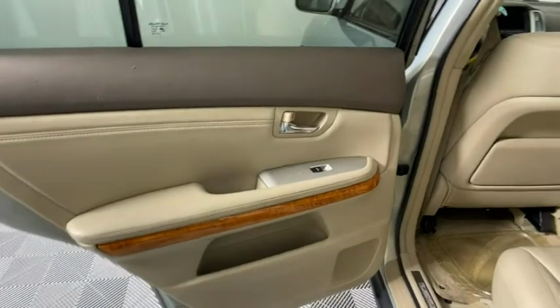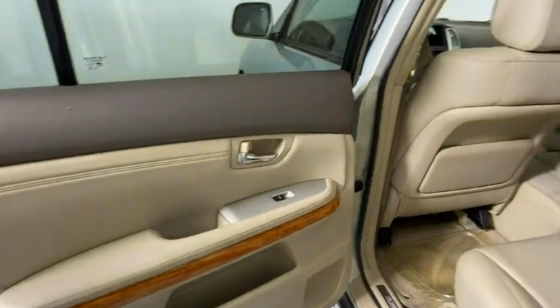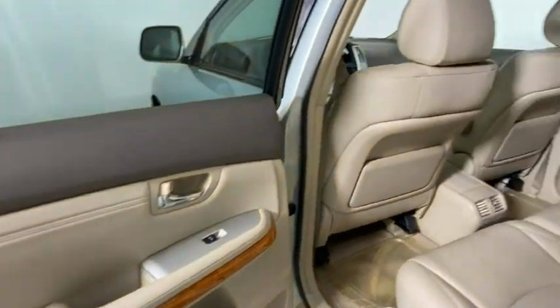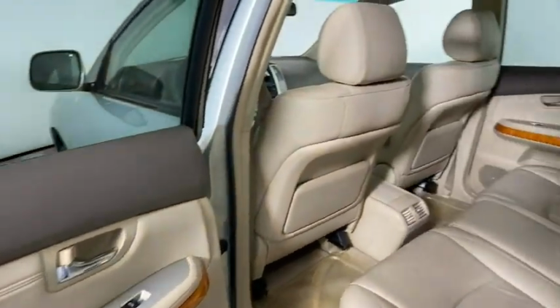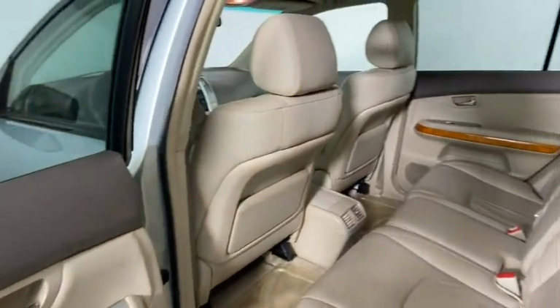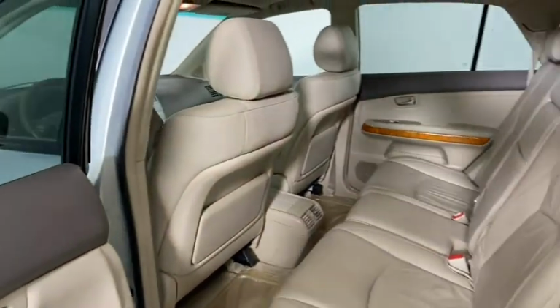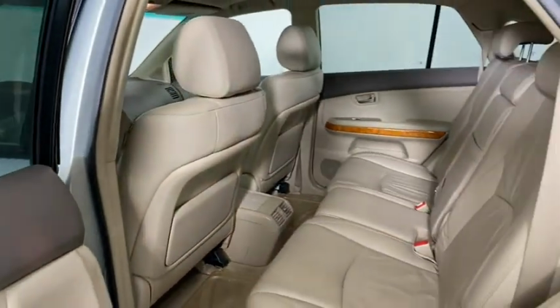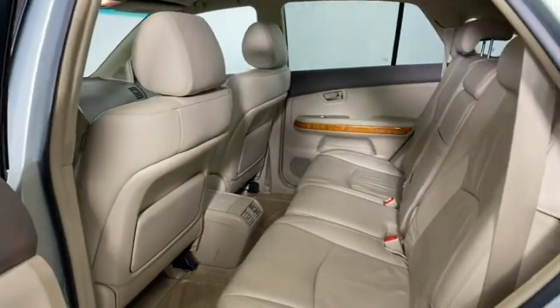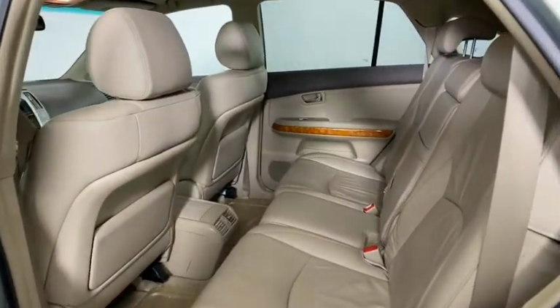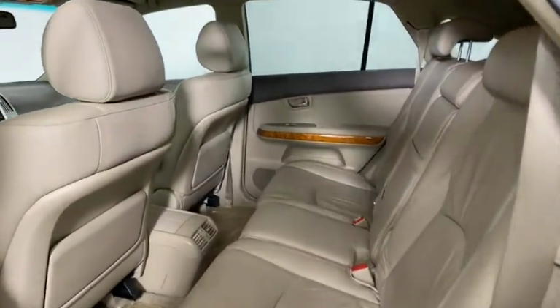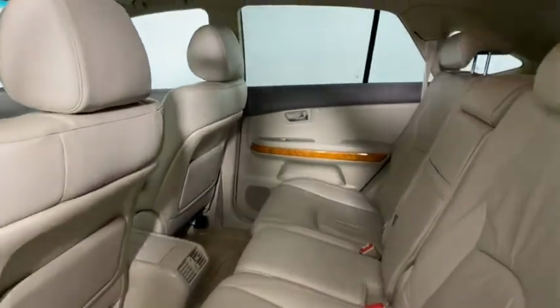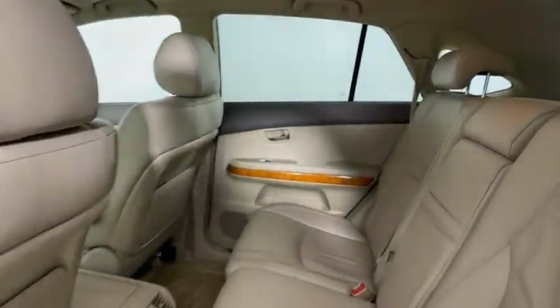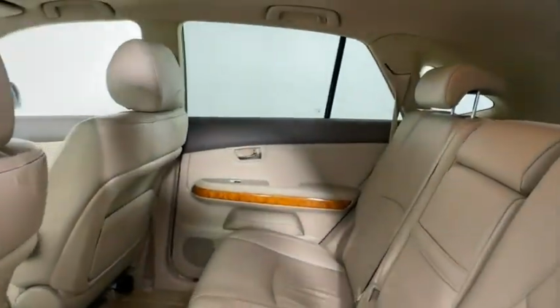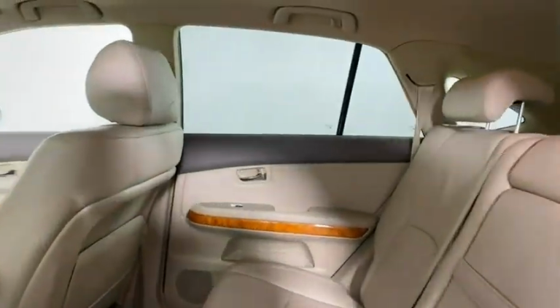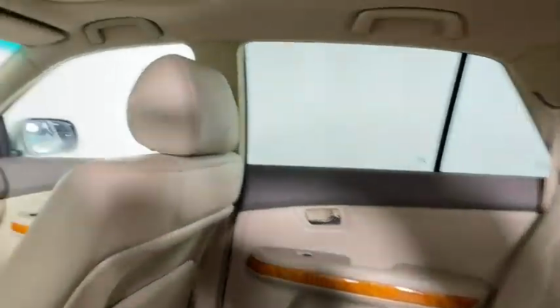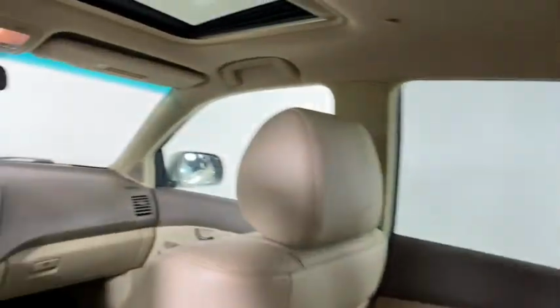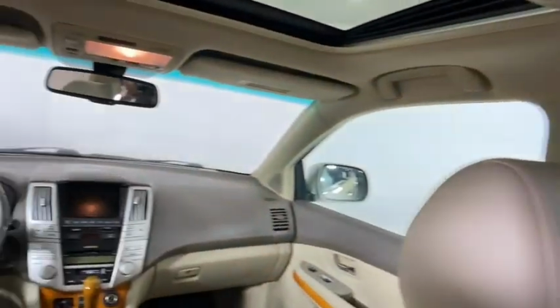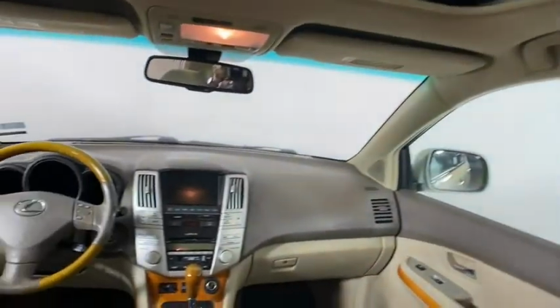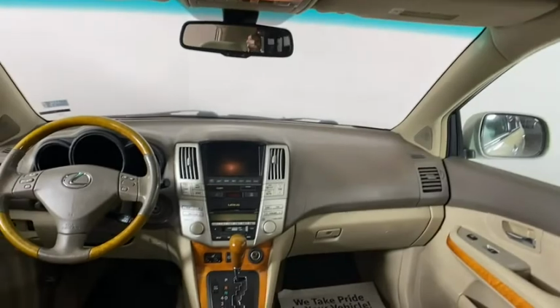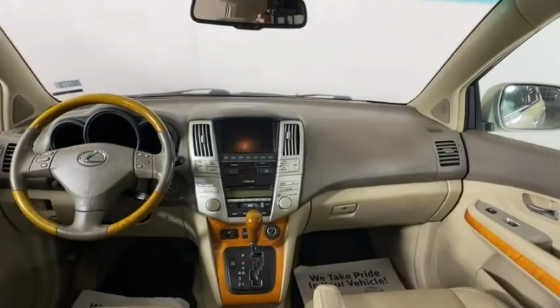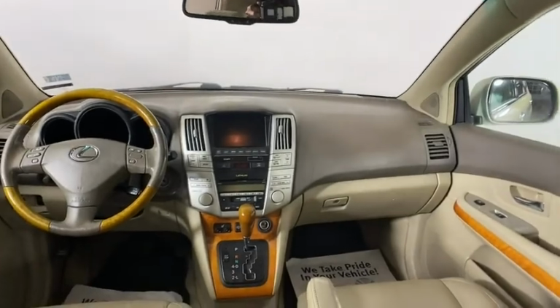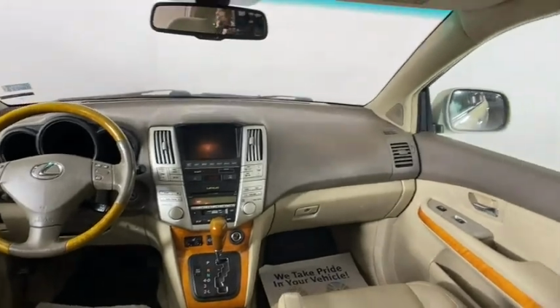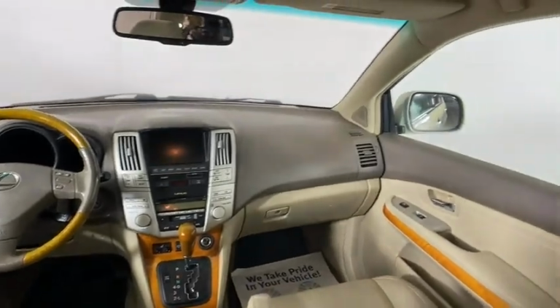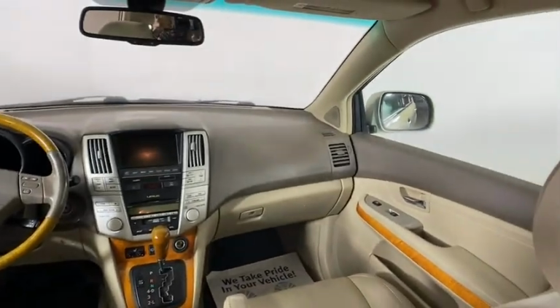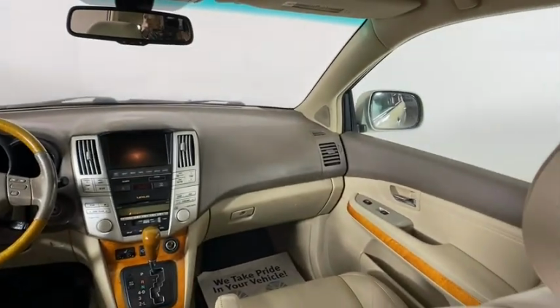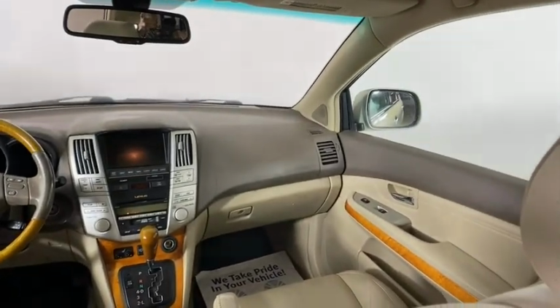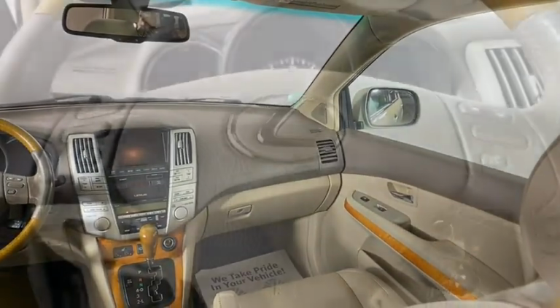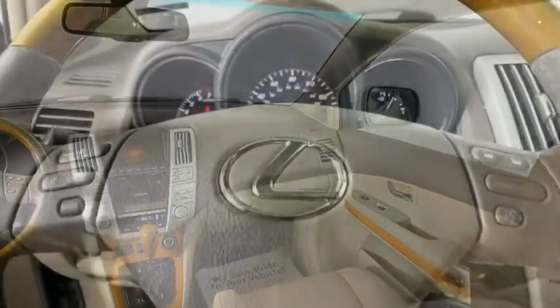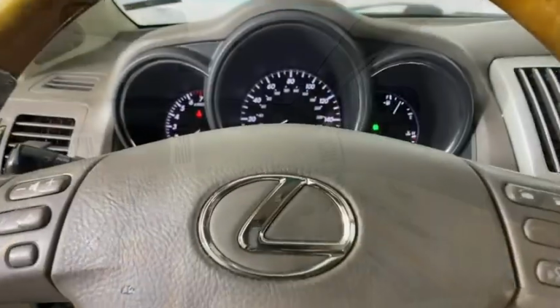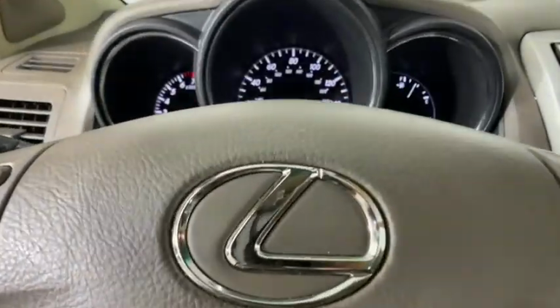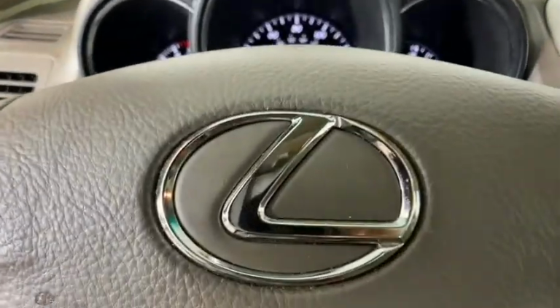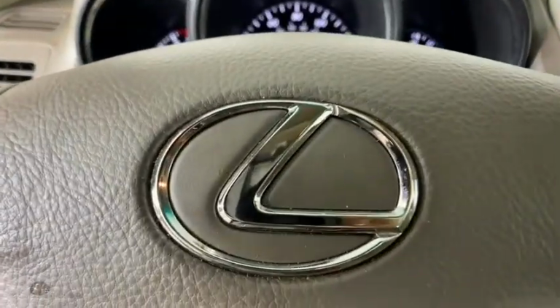Keyless entry, leather-wrapped steering wheel, power steering, adjustable steering wheel, cruise control, floor mats, auto-dimming rearview mirror, aluminum wheels.